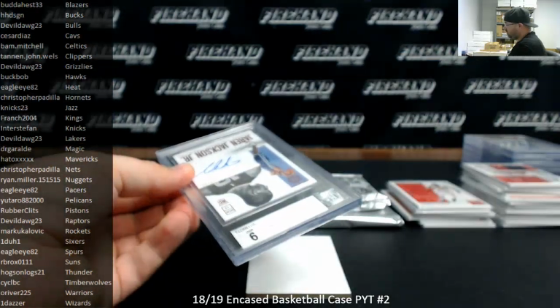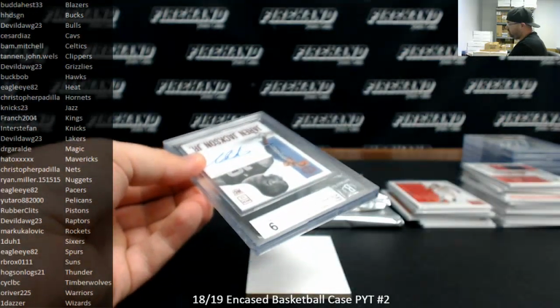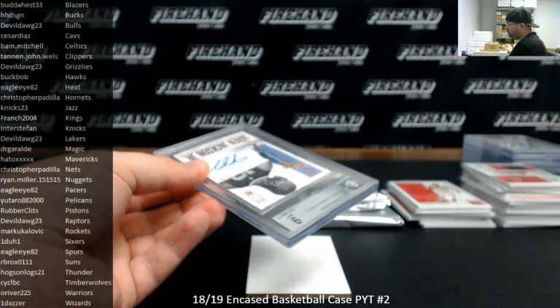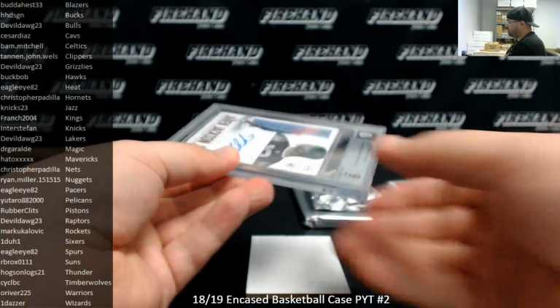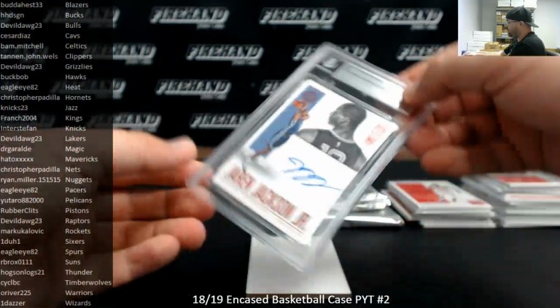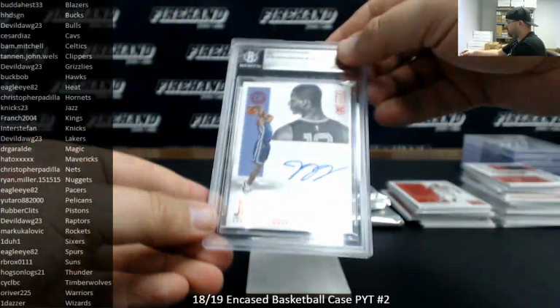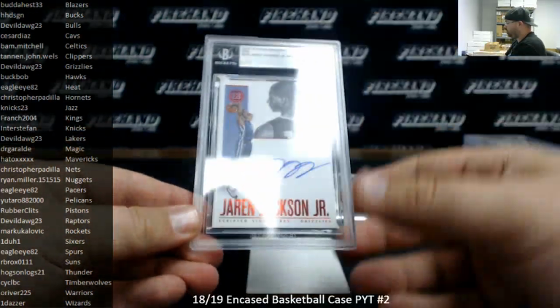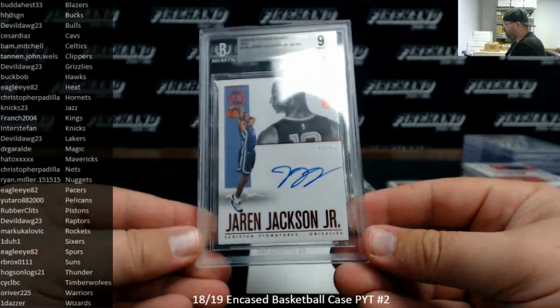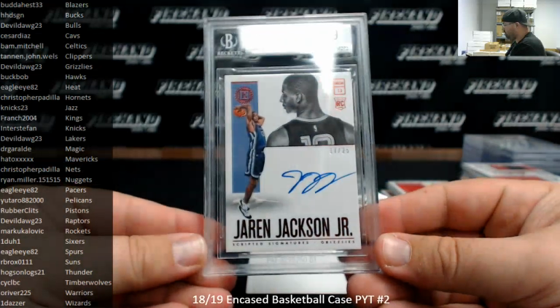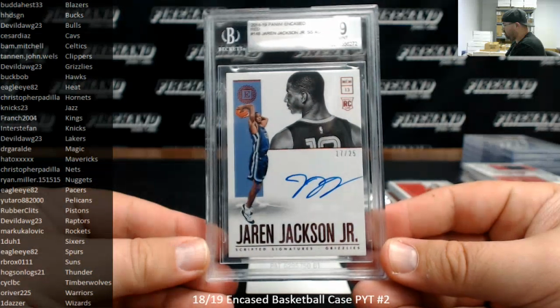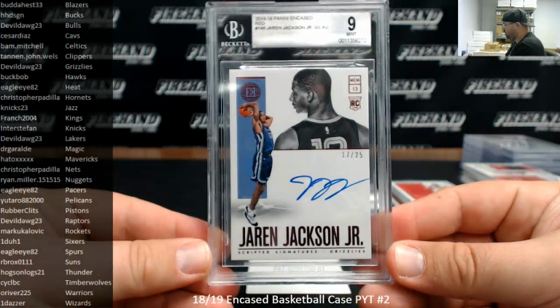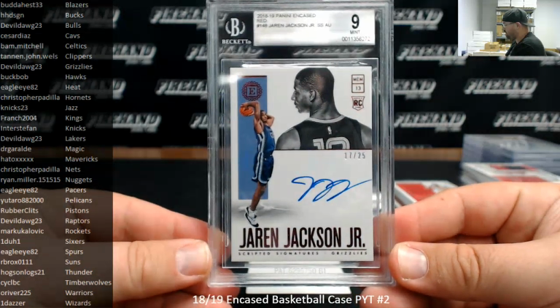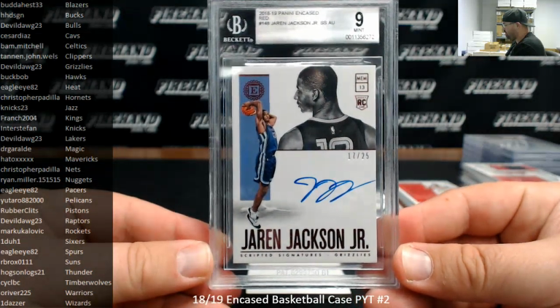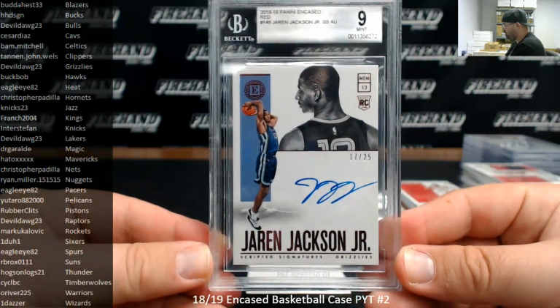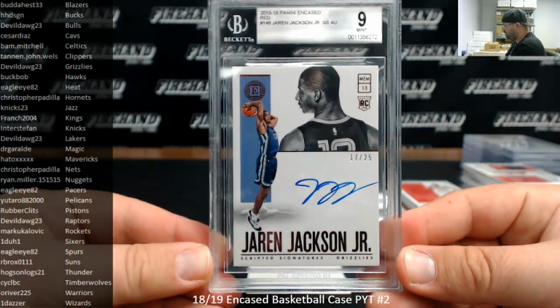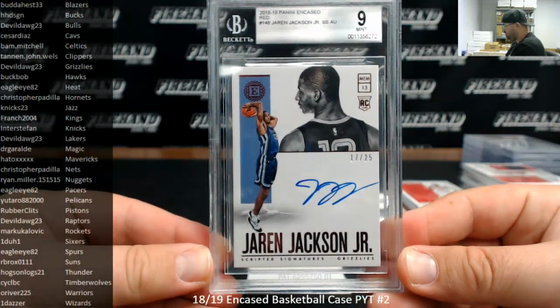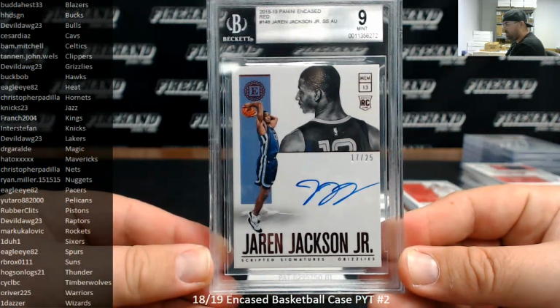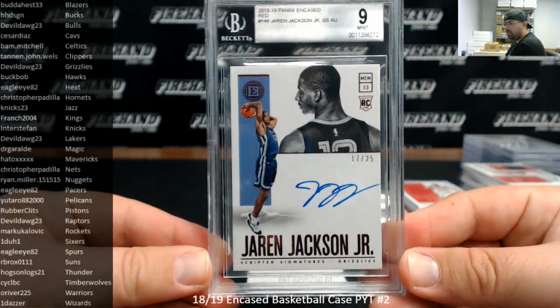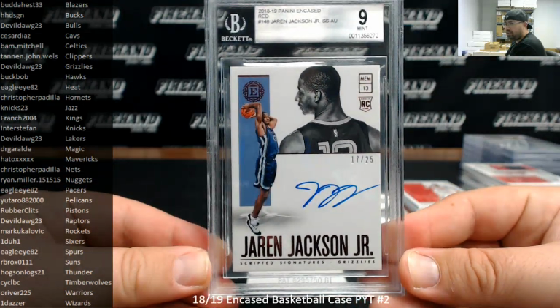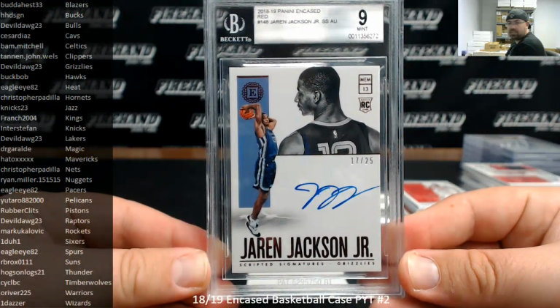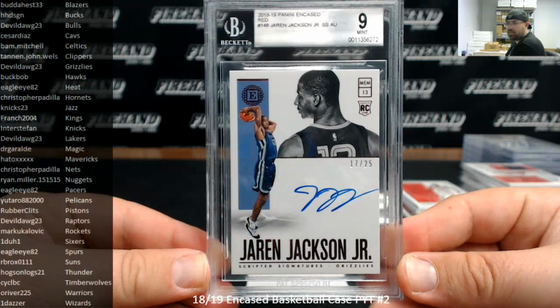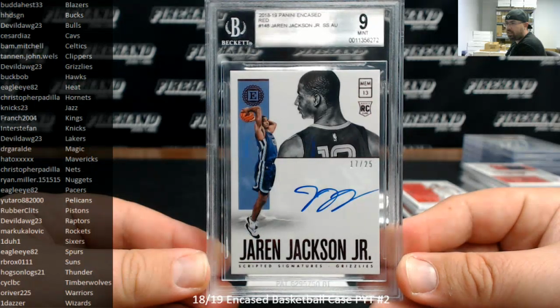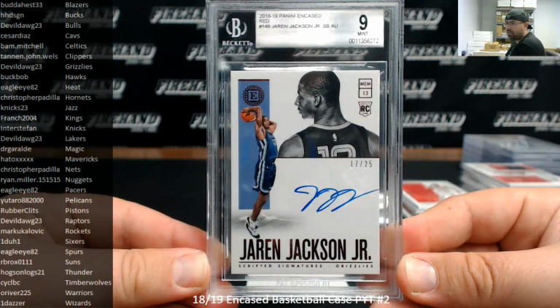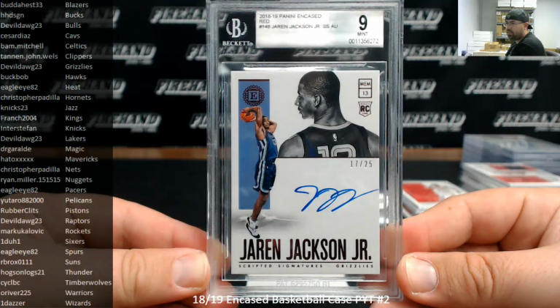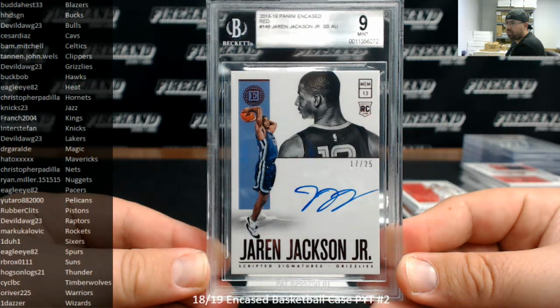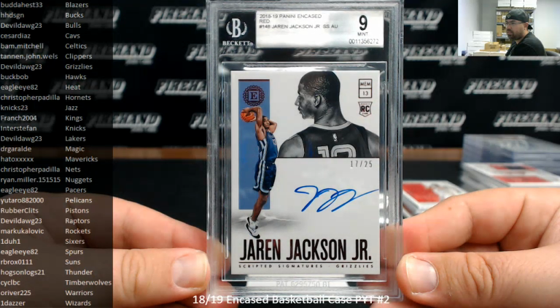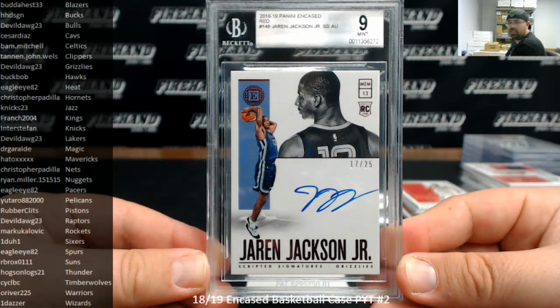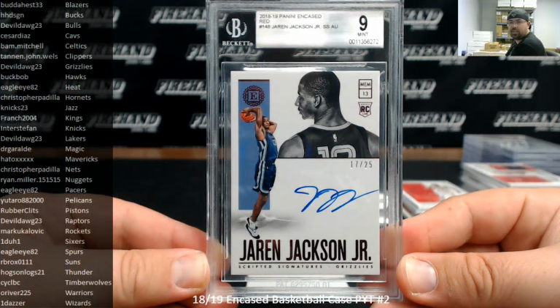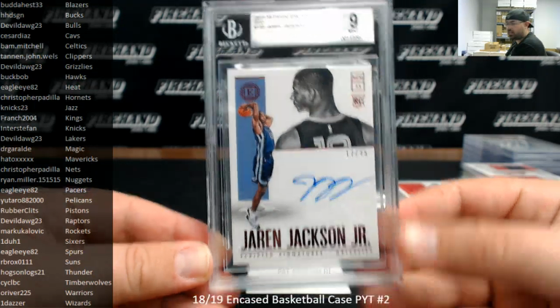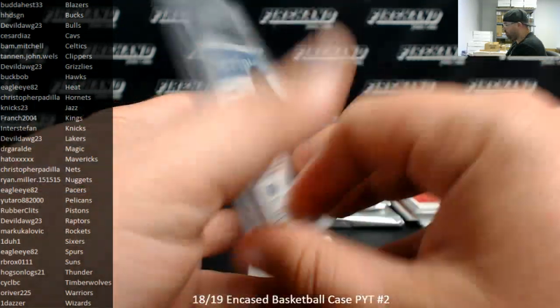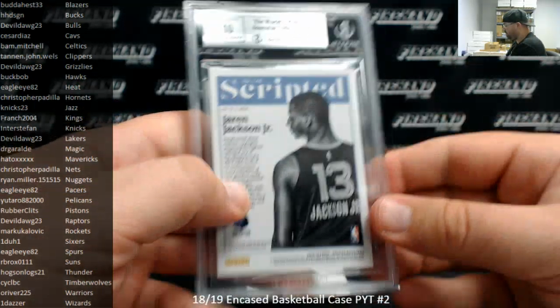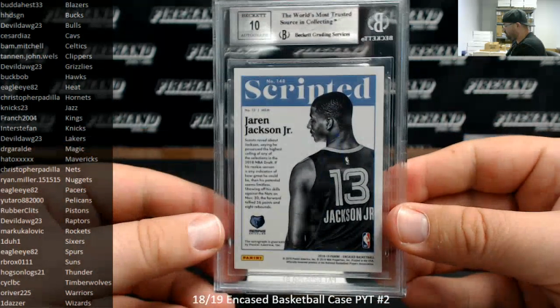Jaren Jackson Jr., red scripted signatures, BGS 9 — the Grizzlies going to Devil Dog. Very good there, Devil Dog — BGS 9 with a 10 auto.